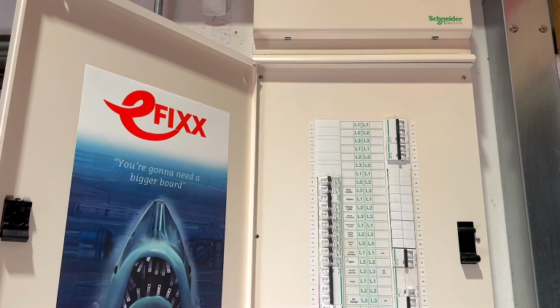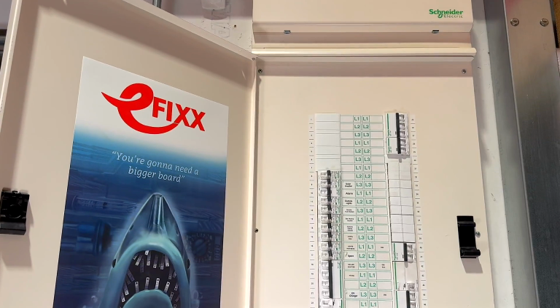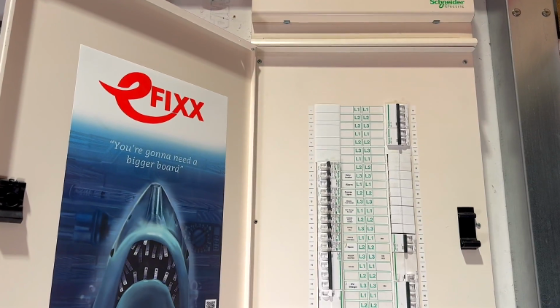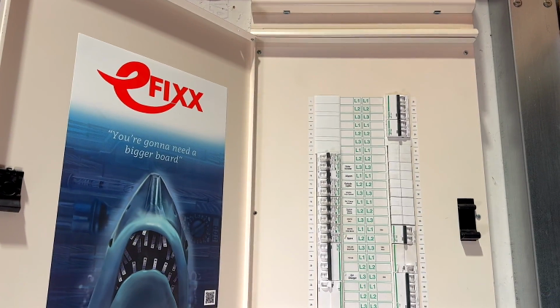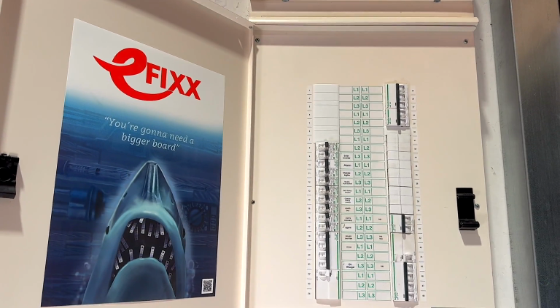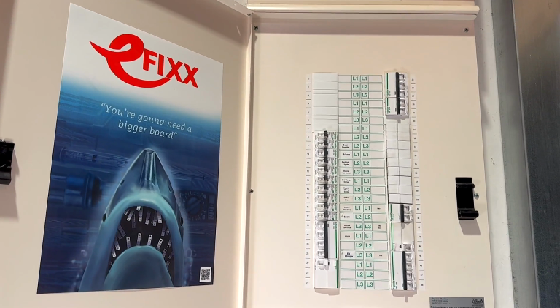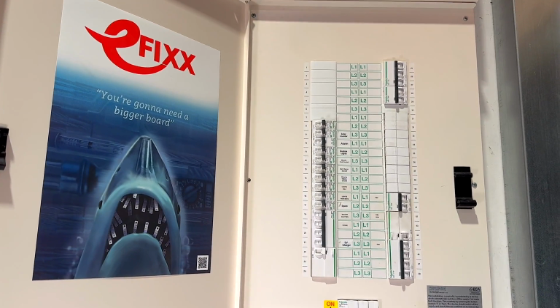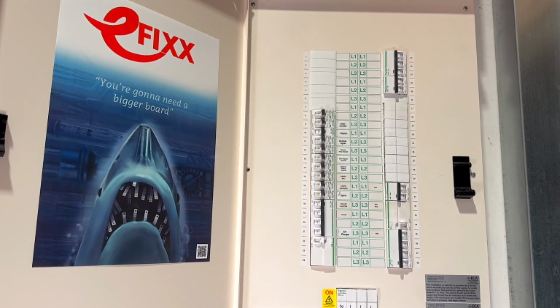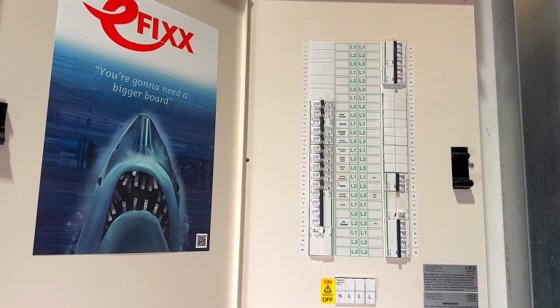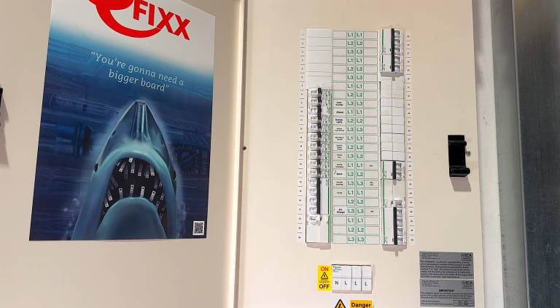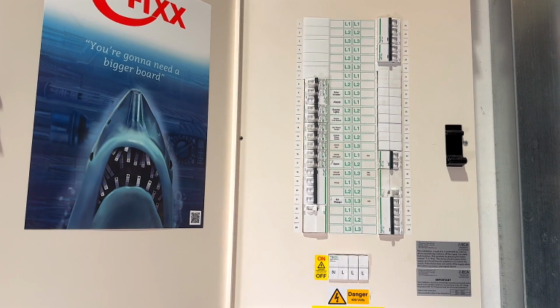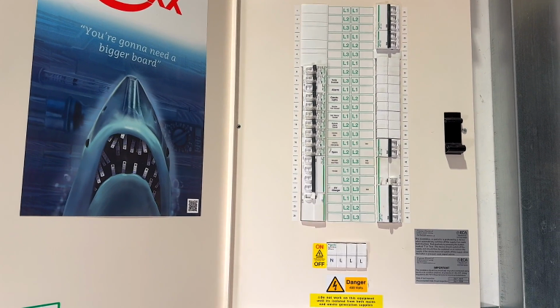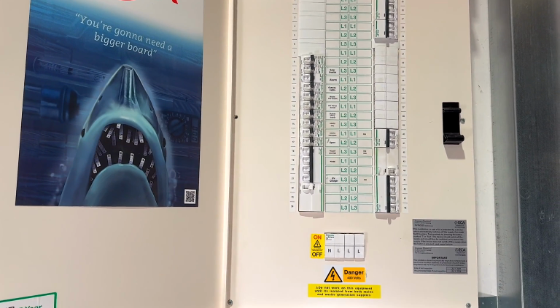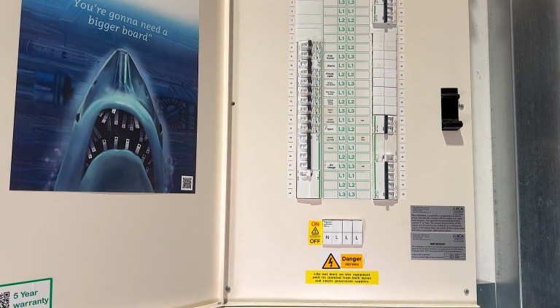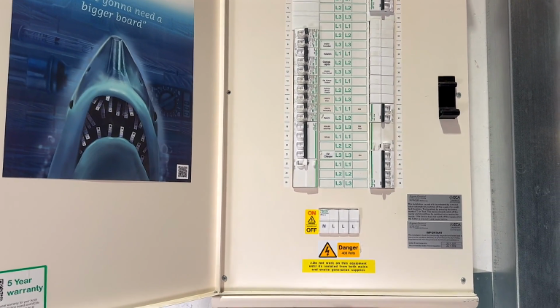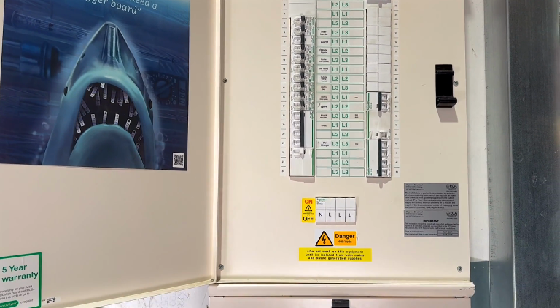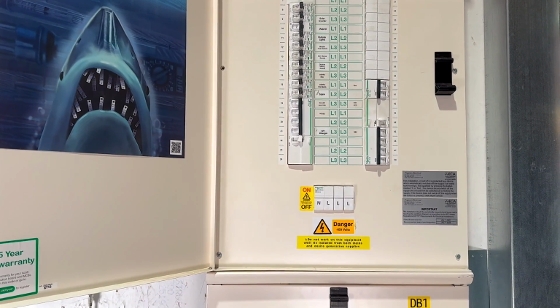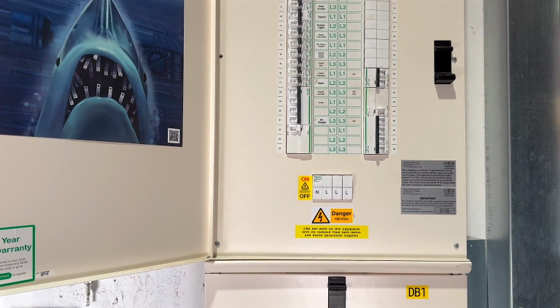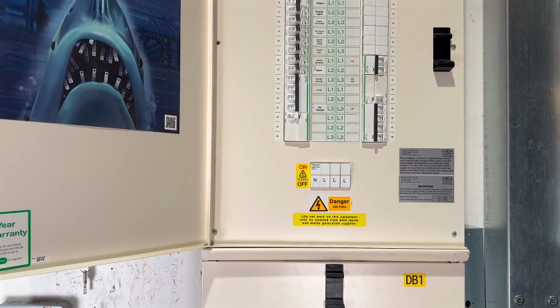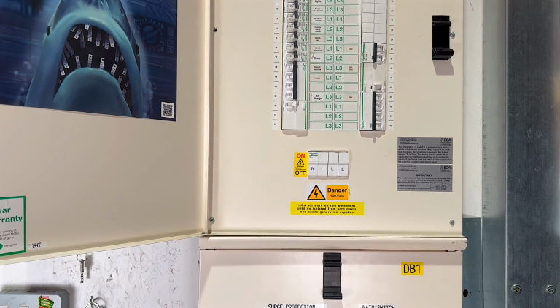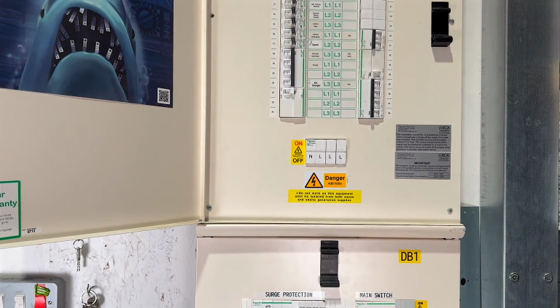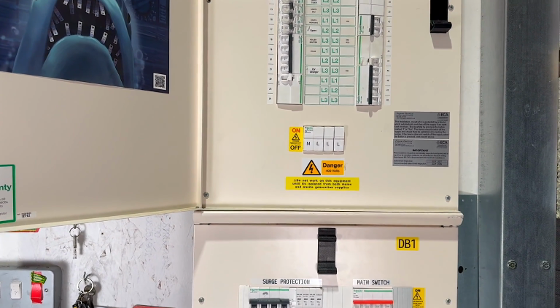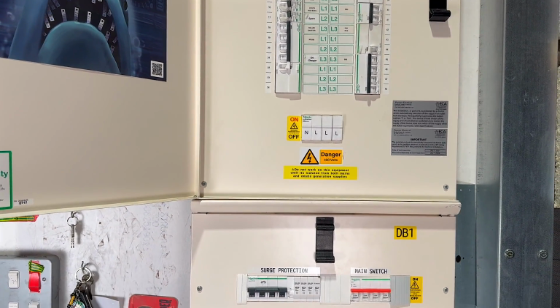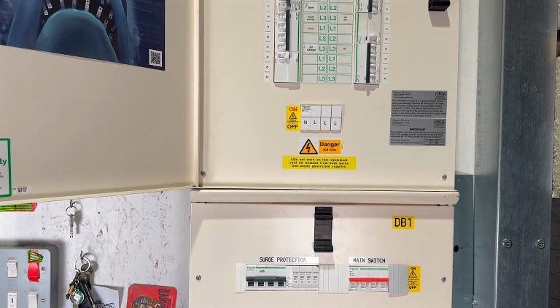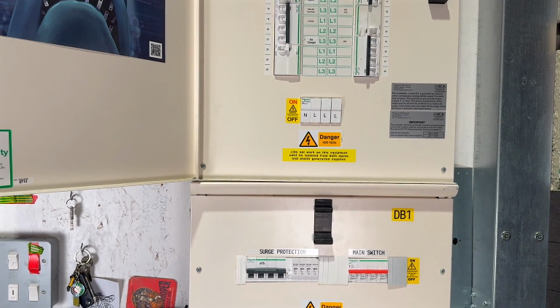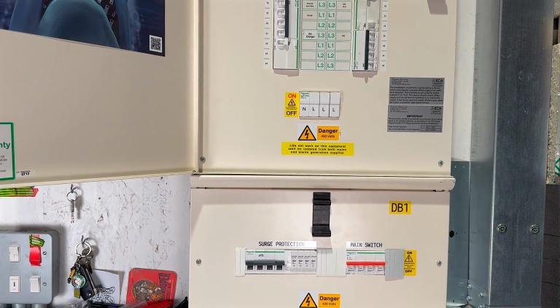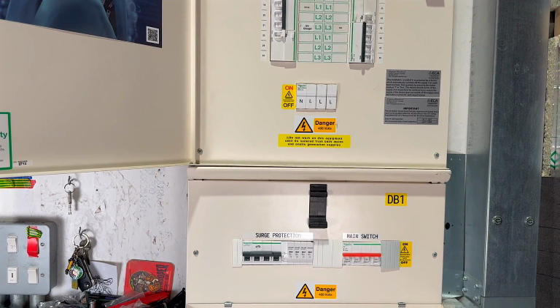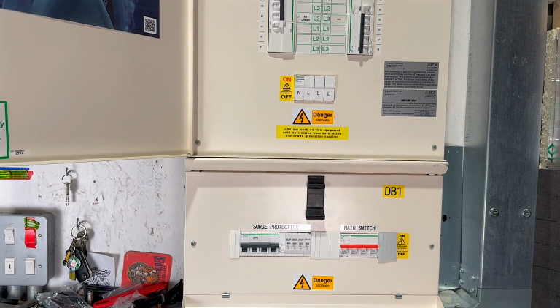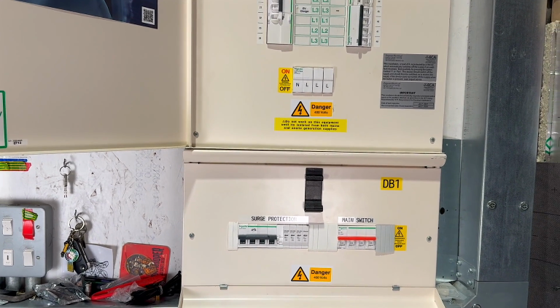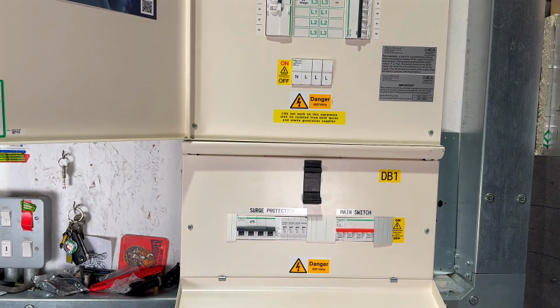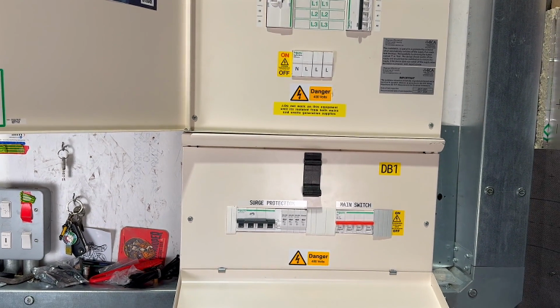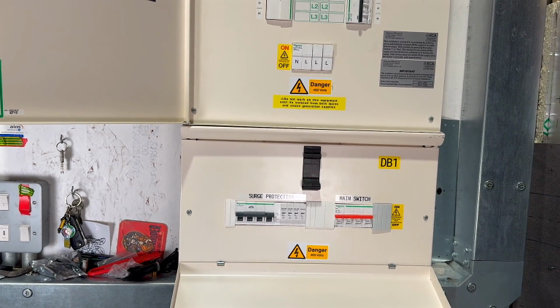The test will be performed at the origin of the installation. First, we need to identify the earthing arrangement. This is crucial for understanding the maximum permitted value from BS7671 so we can compare it to the results obtained during testing.